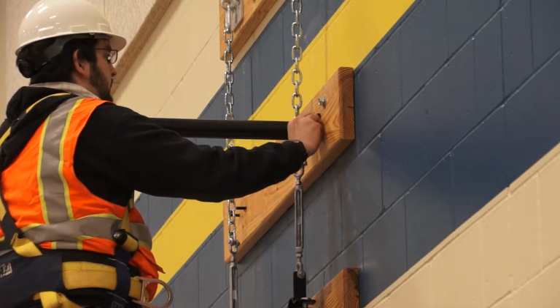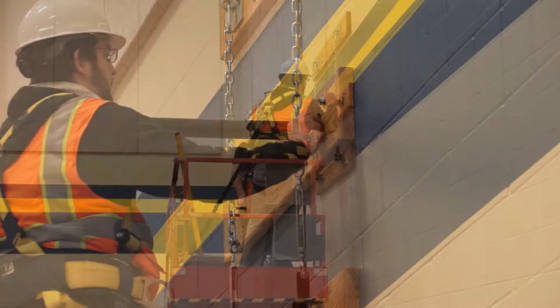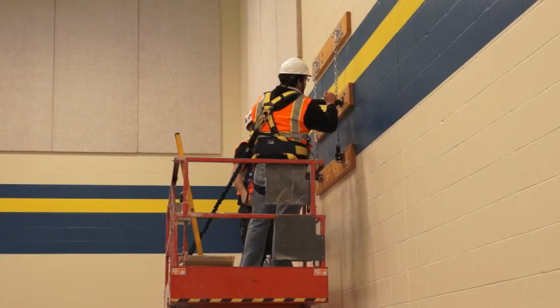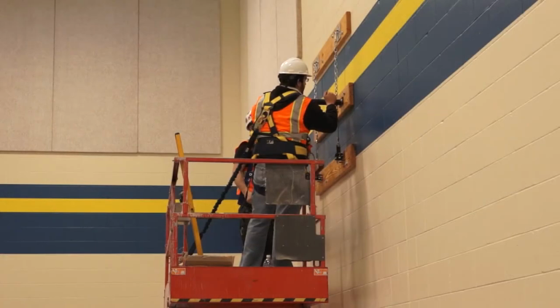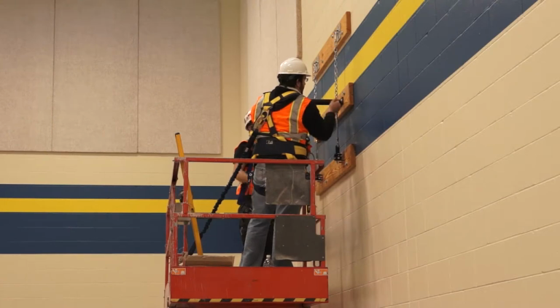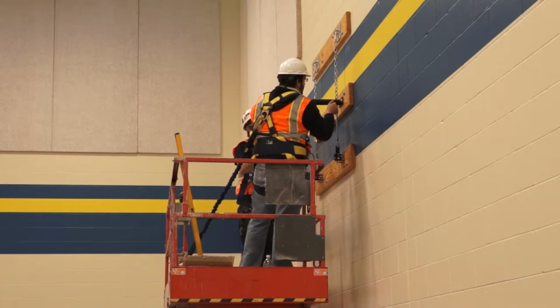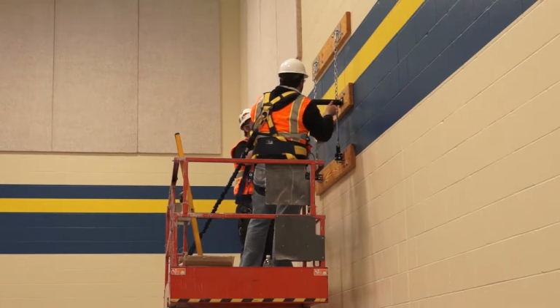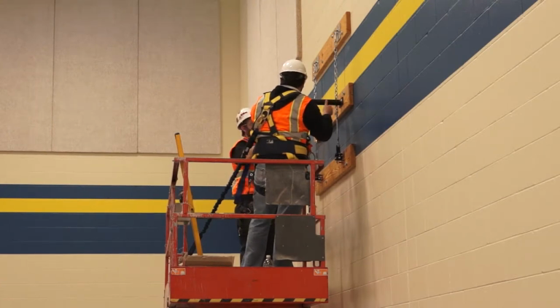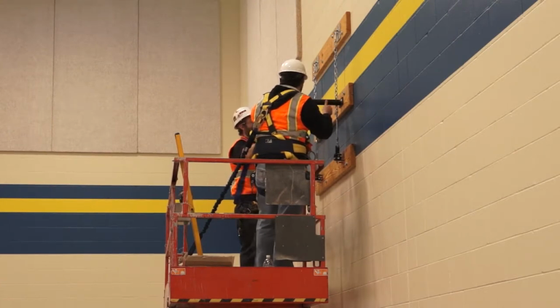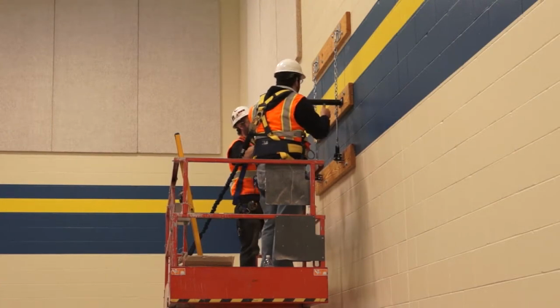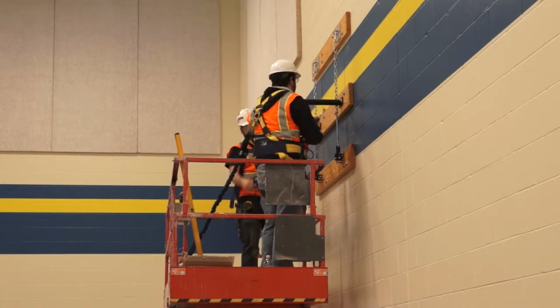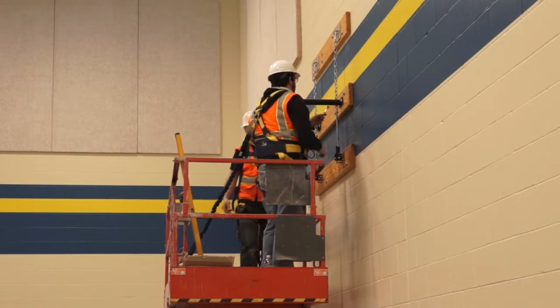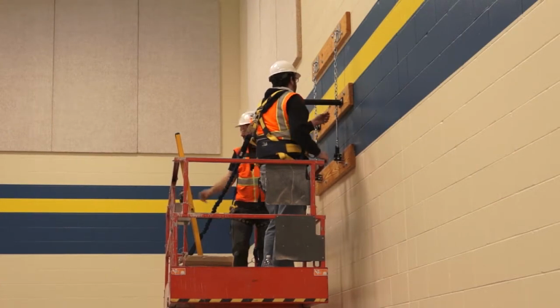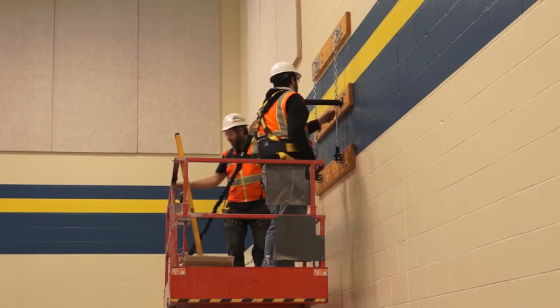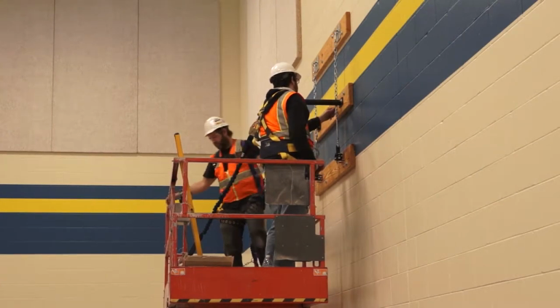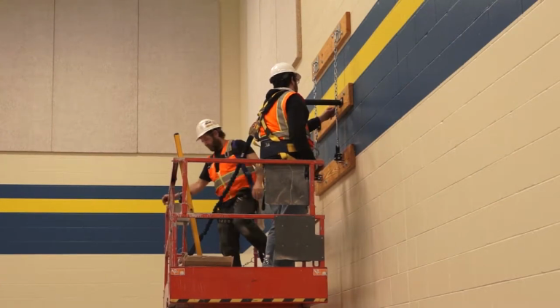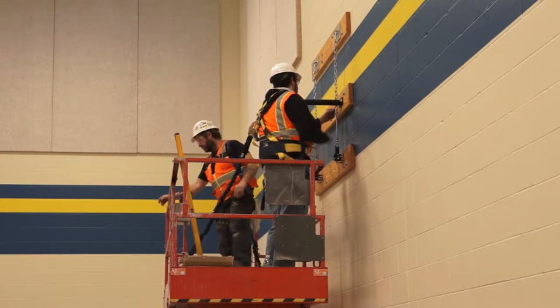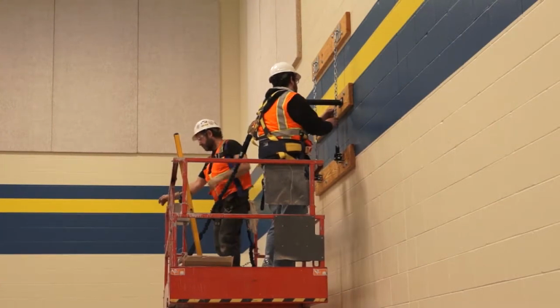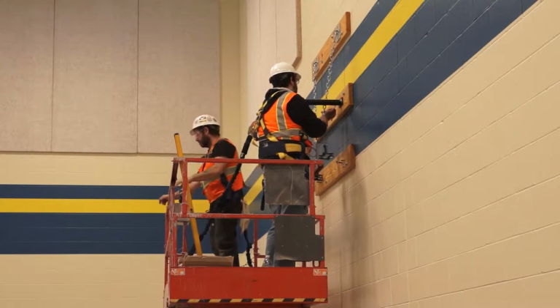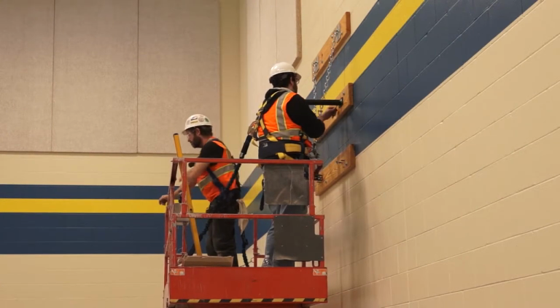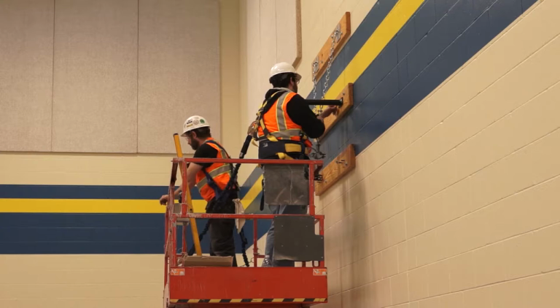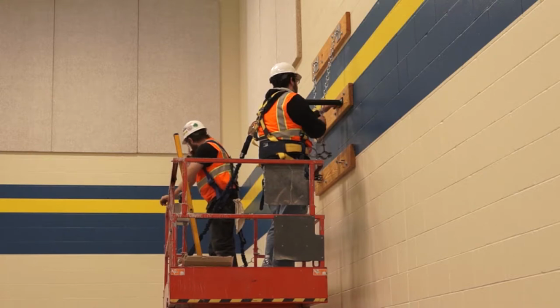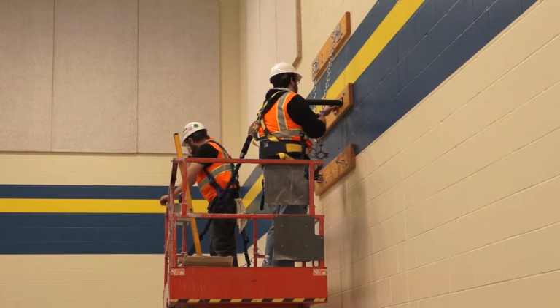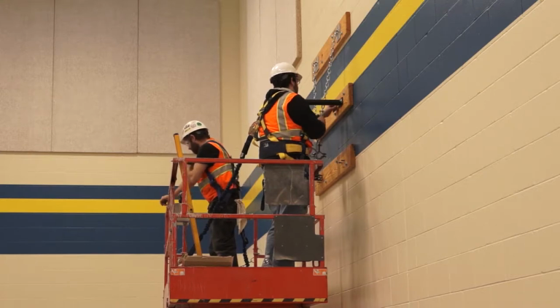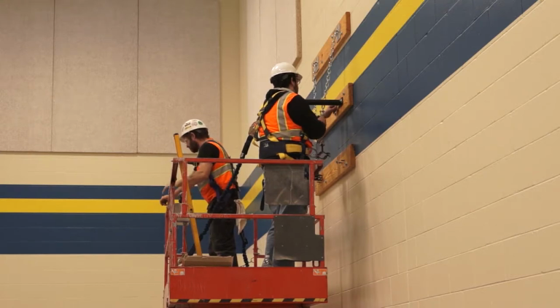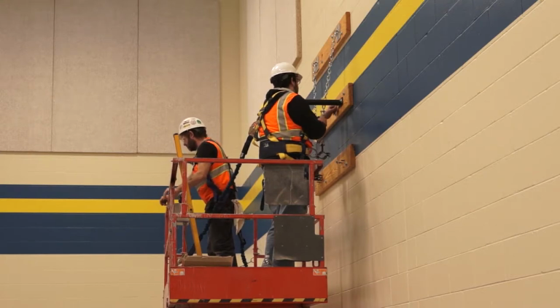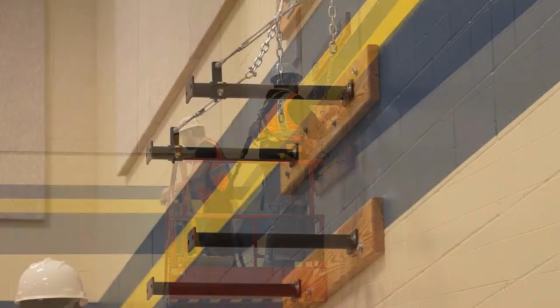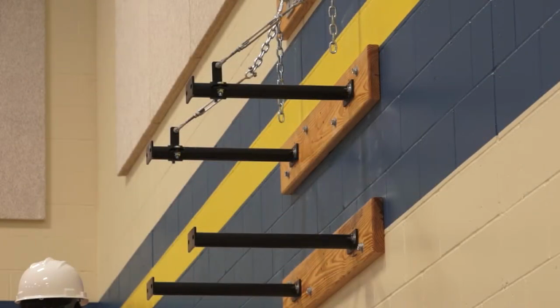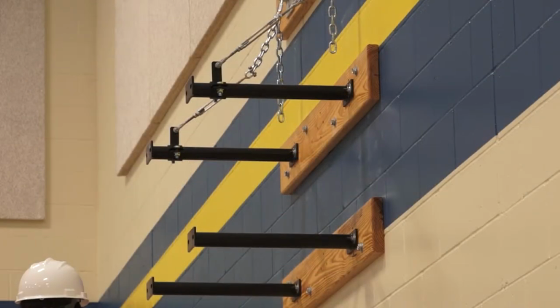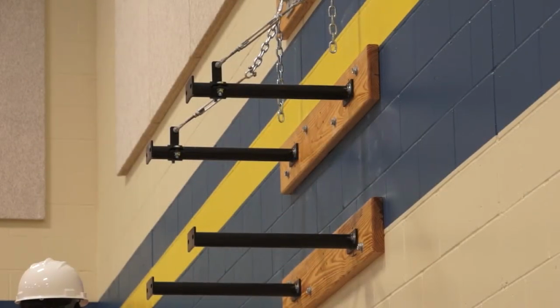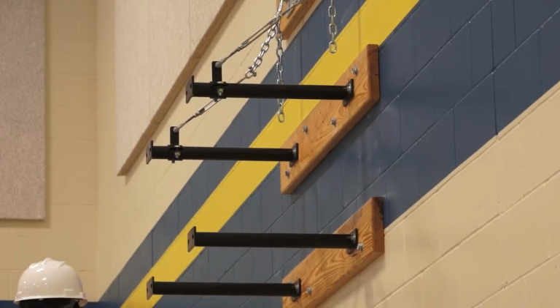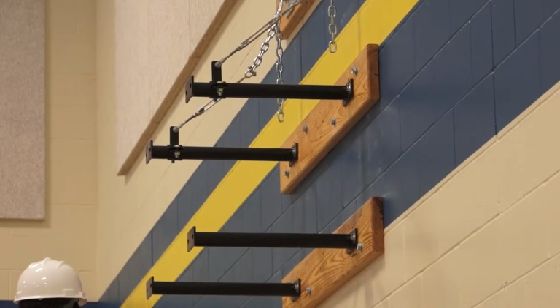Build the backboard support structure attaching all the support structure elements. If you are using a height adjuster, attach it before mounting the backboard.